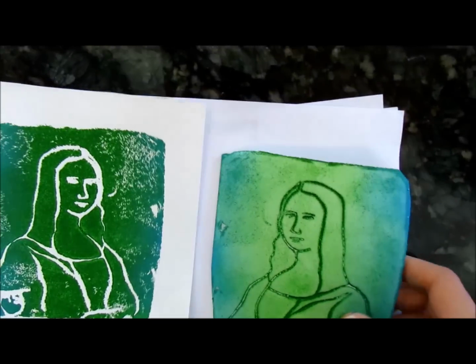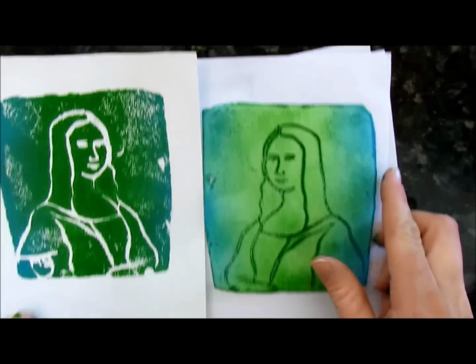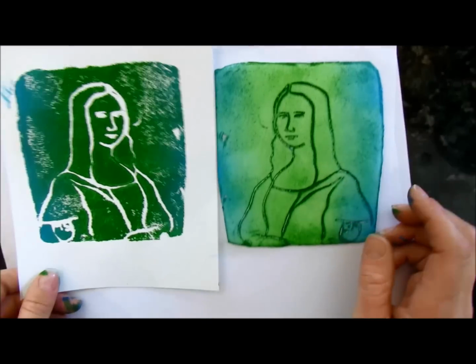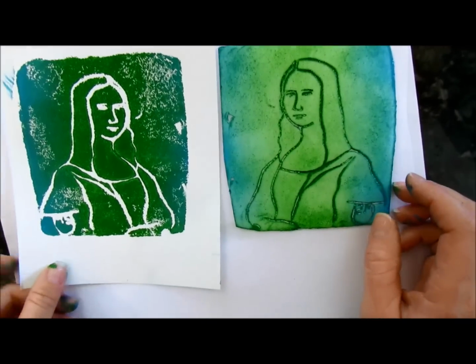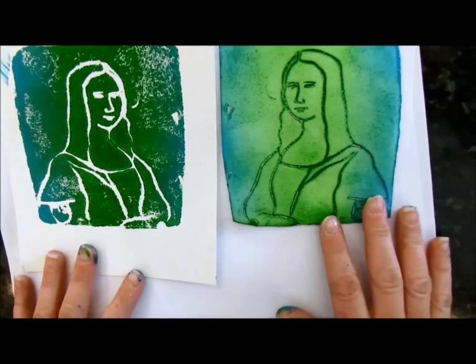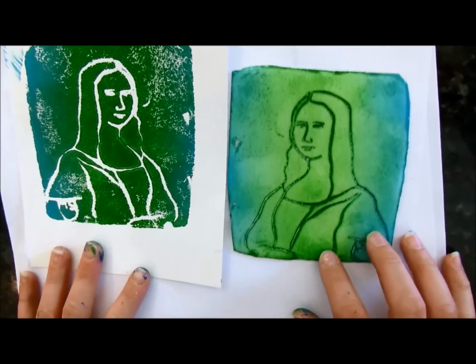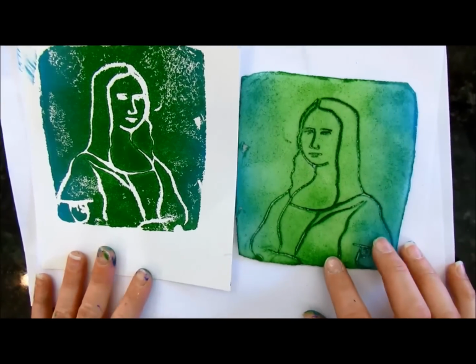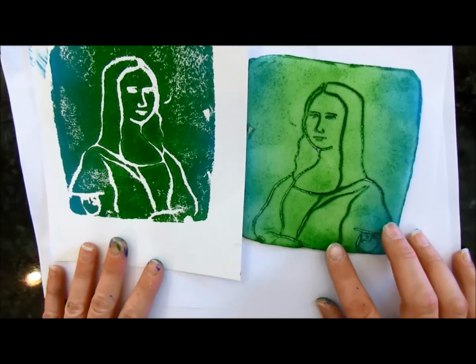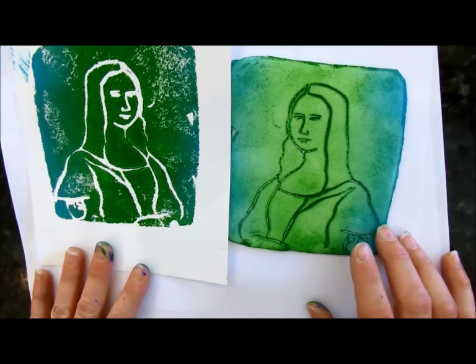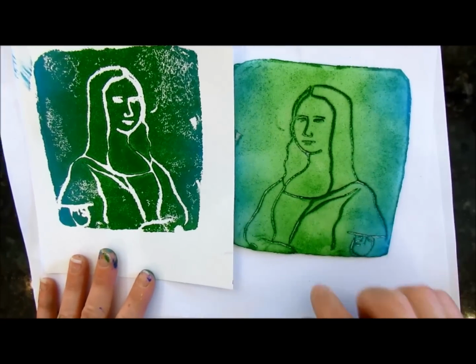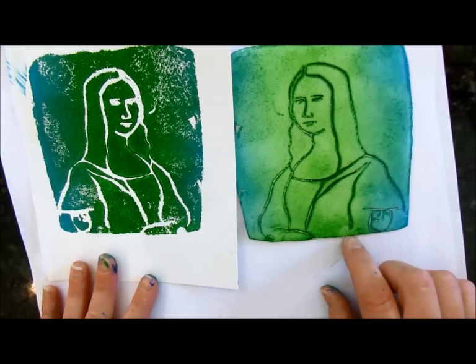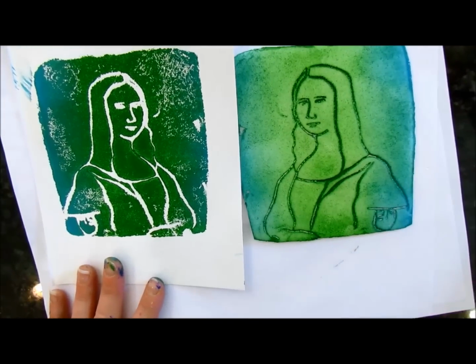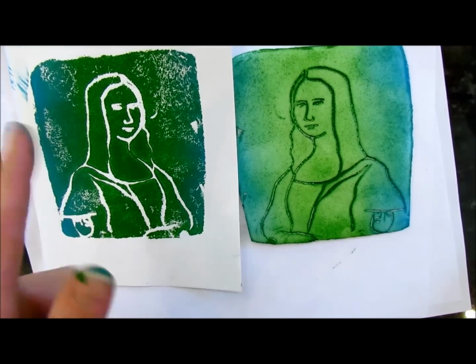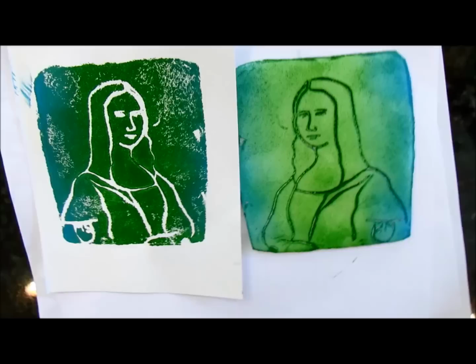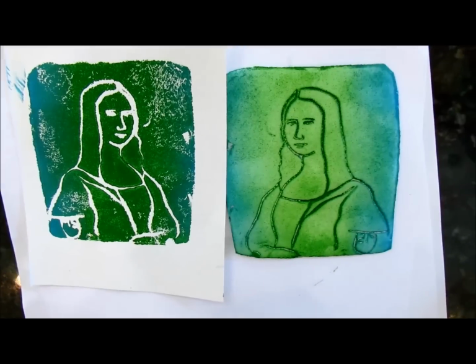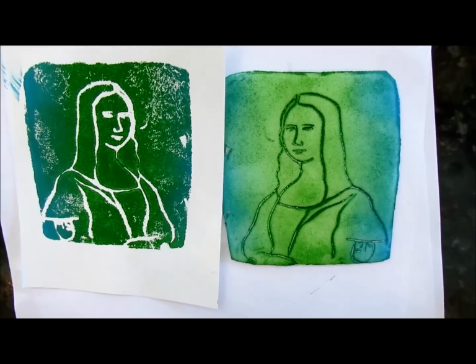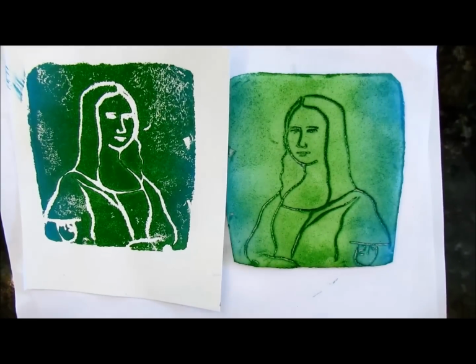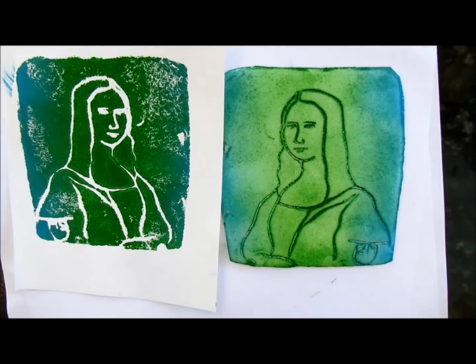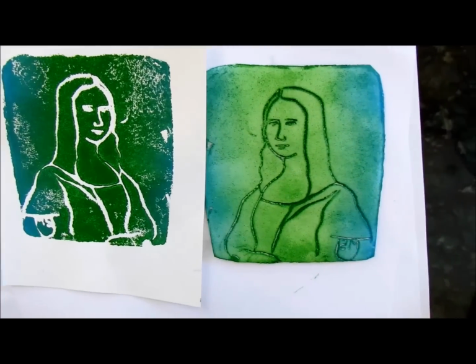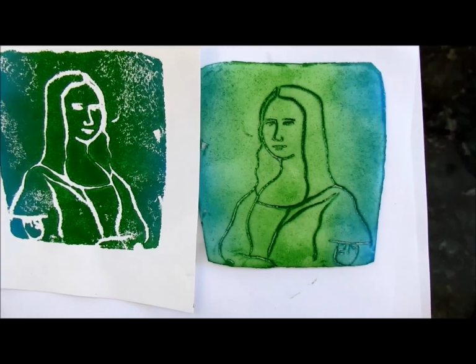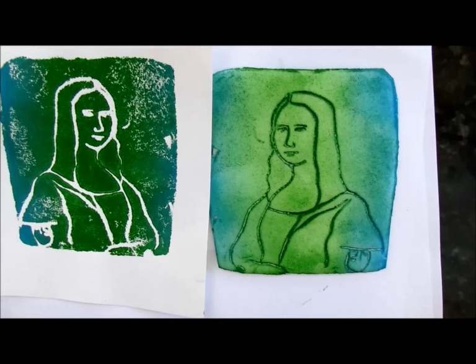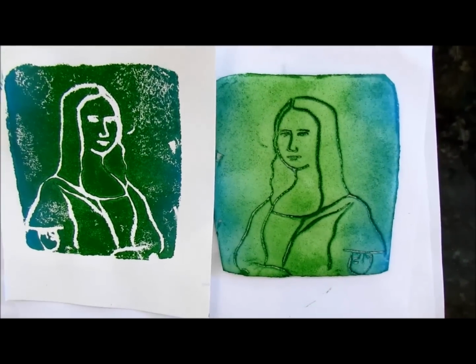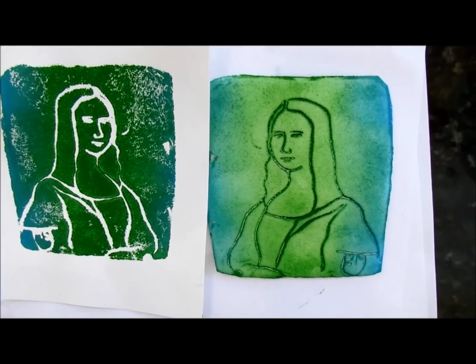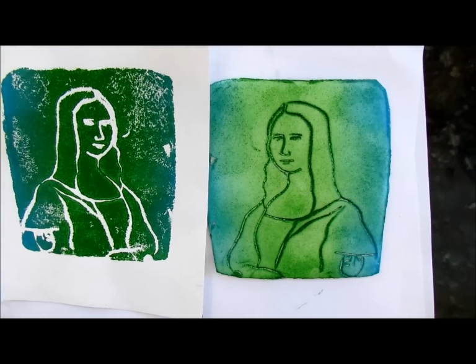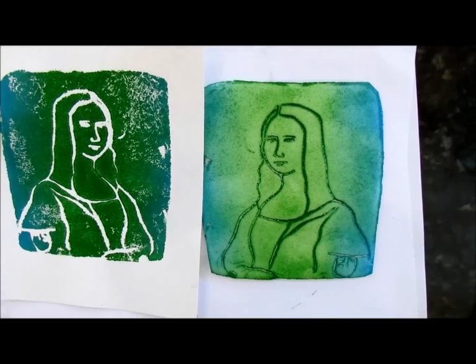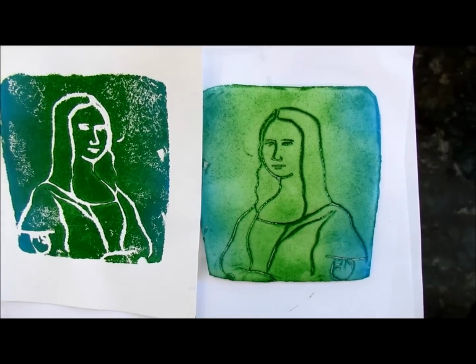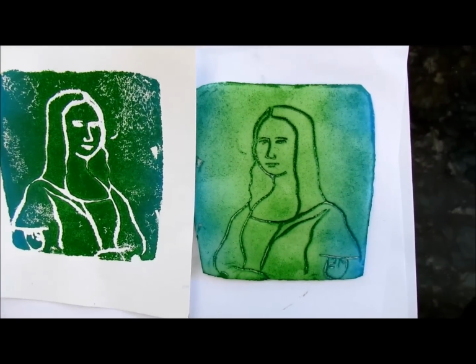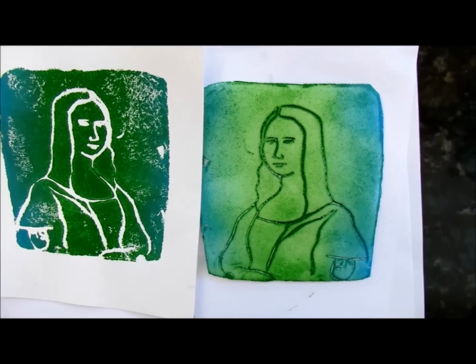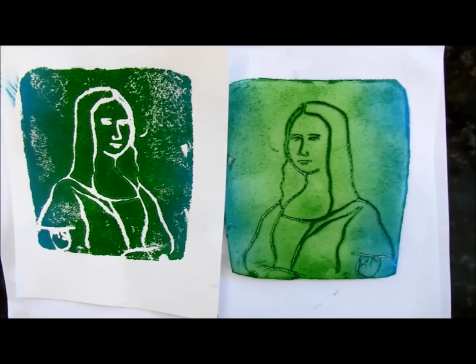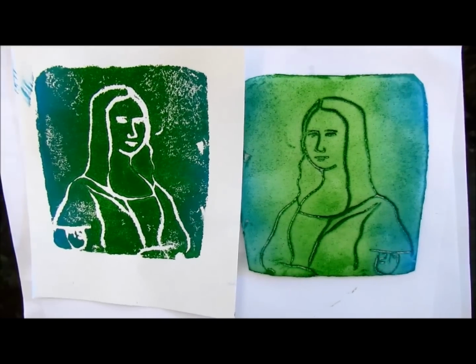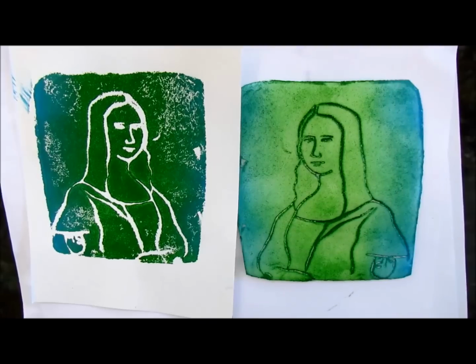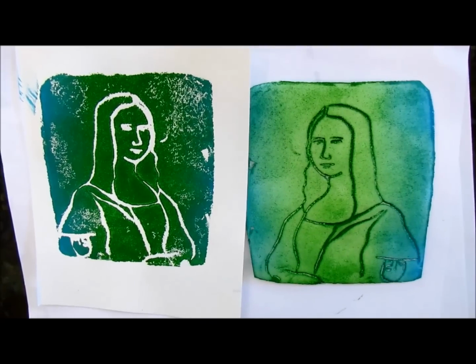Here is the final result. You can make some awesome artworks with styrofoam plates and as many prints as you want. I hope you enjoy this tutorial — have a great day! Please give us a thumbs up if you liked it, and we'll see you around on YouTube.